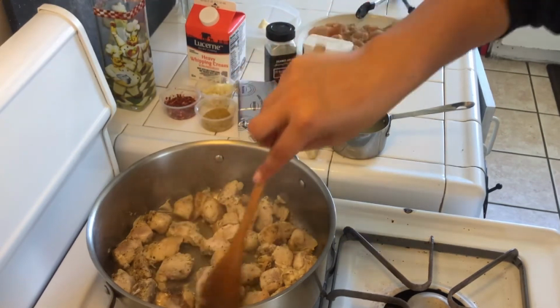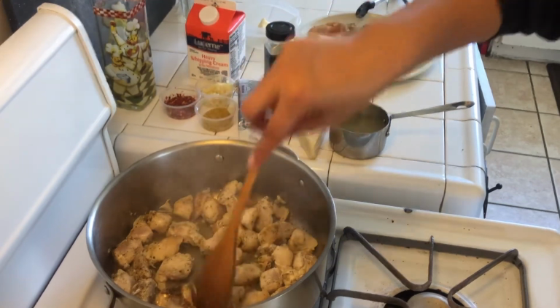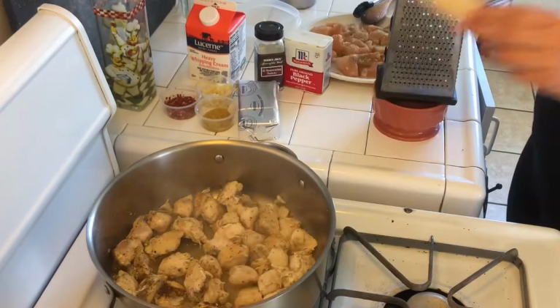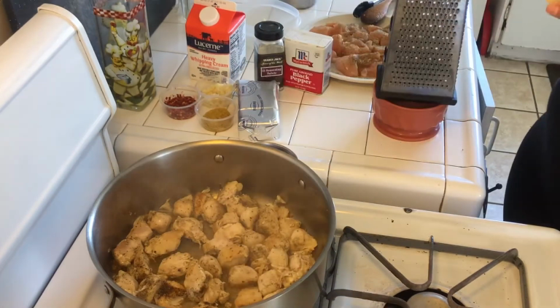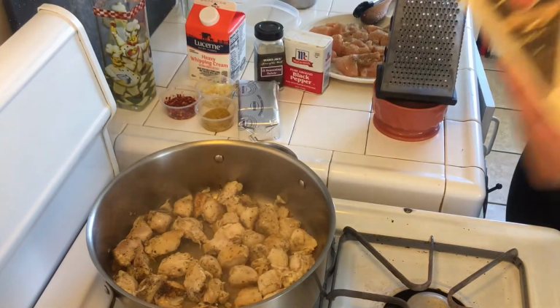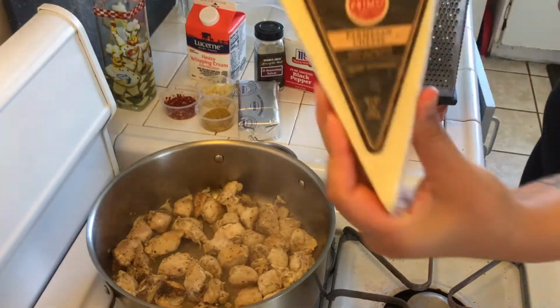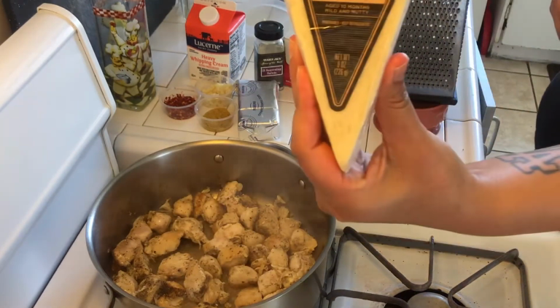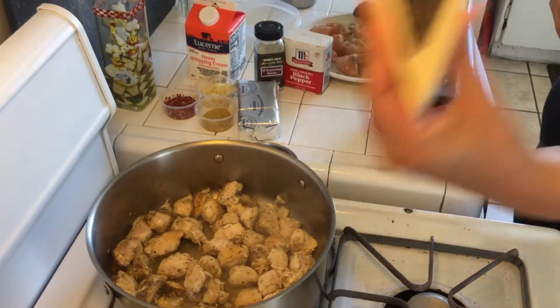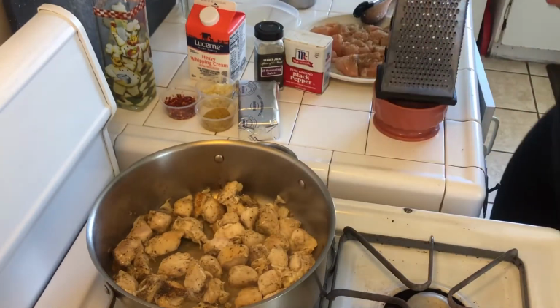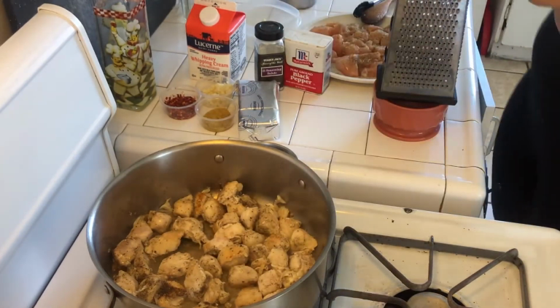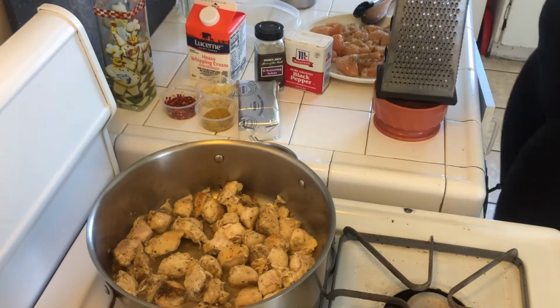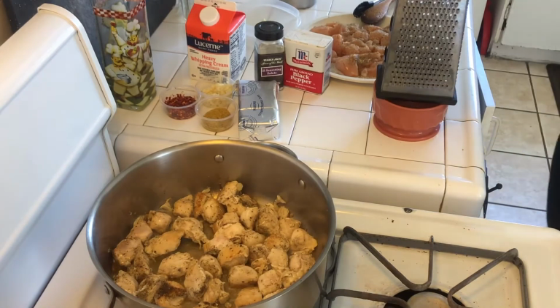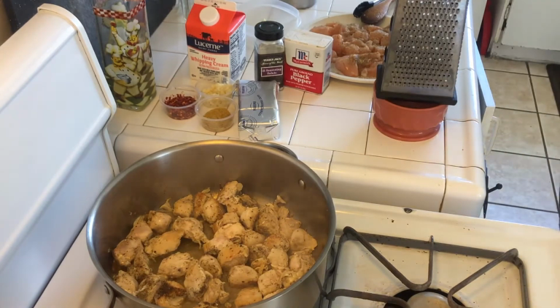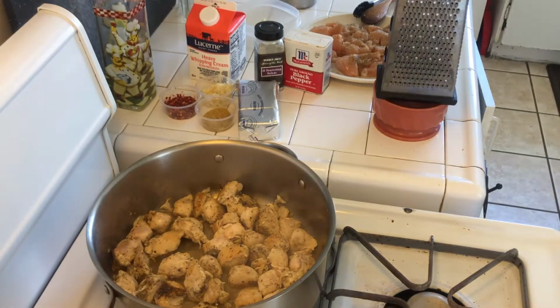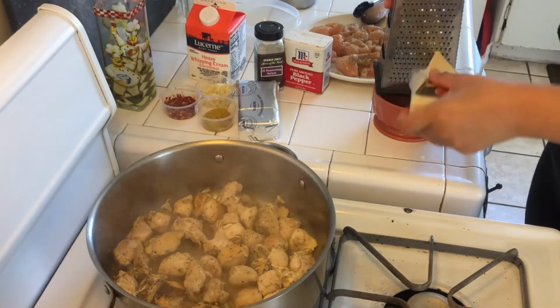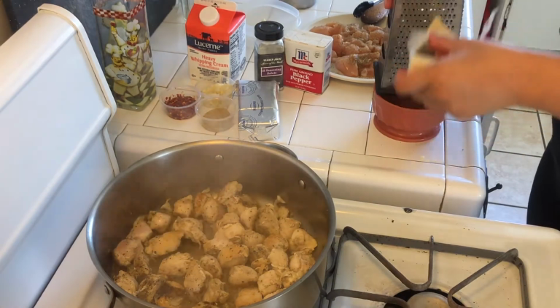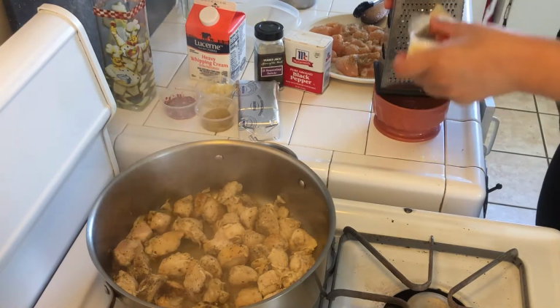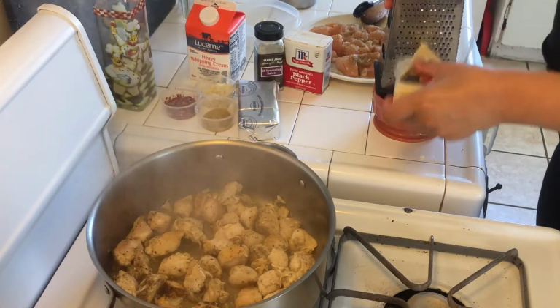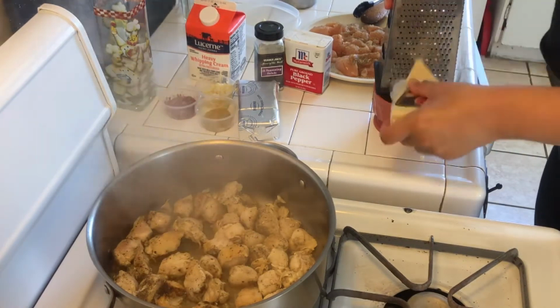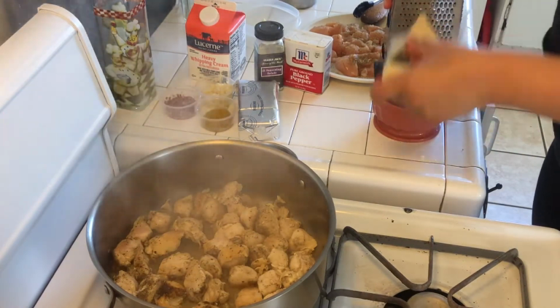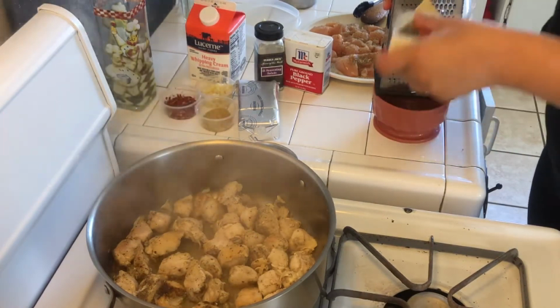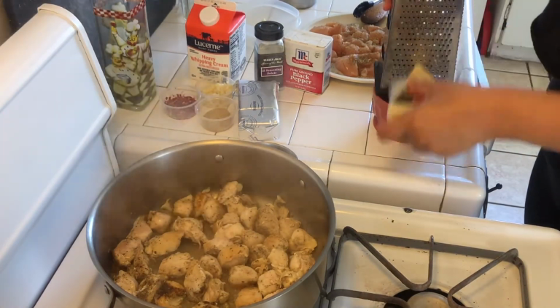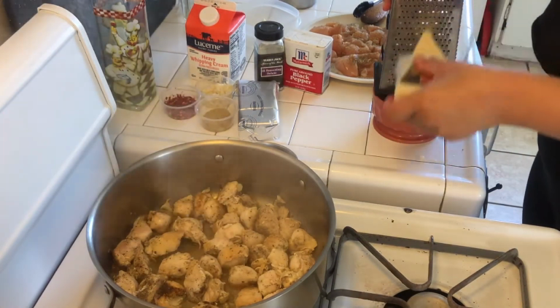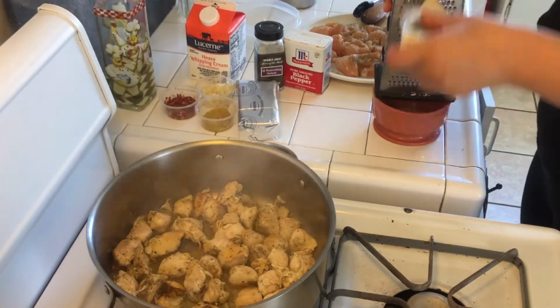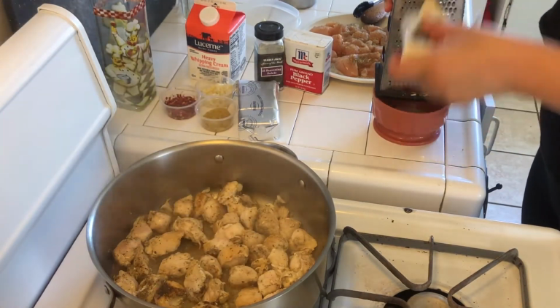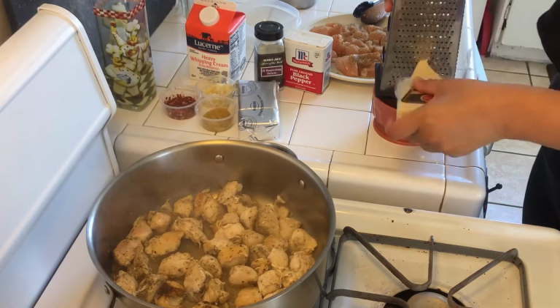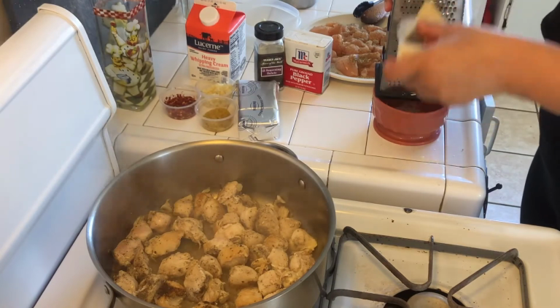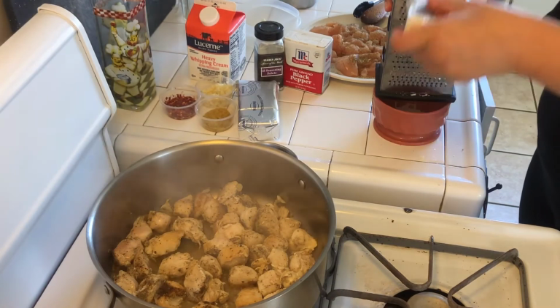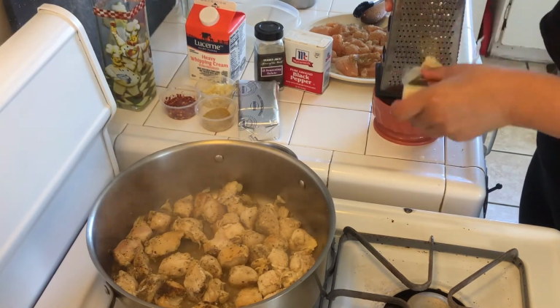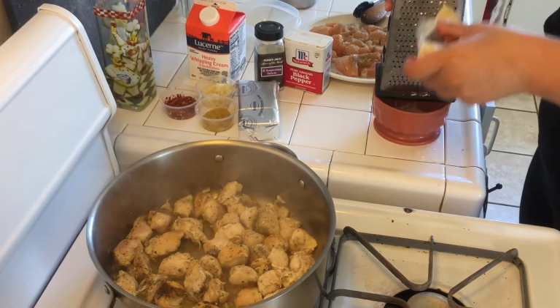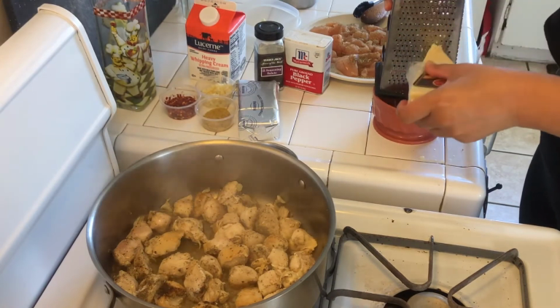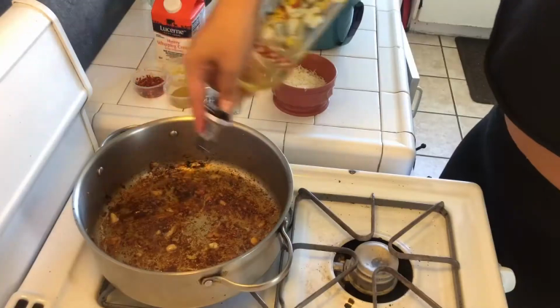For this dish you can also make it with shrimp, or make it without any meat if you just want to do a meatless type of pasta — that would work out perfectly fine.